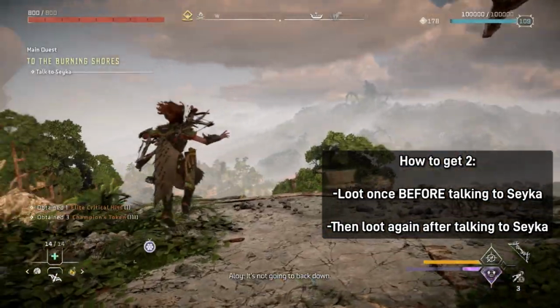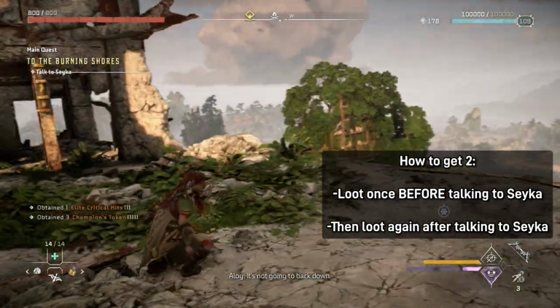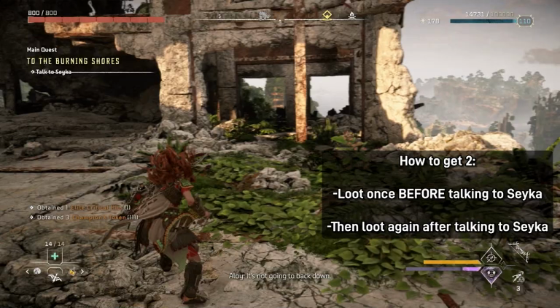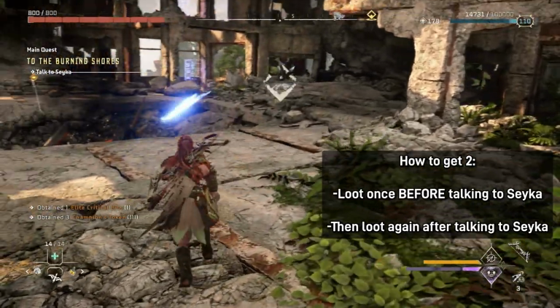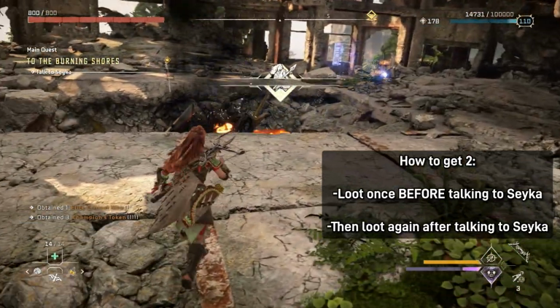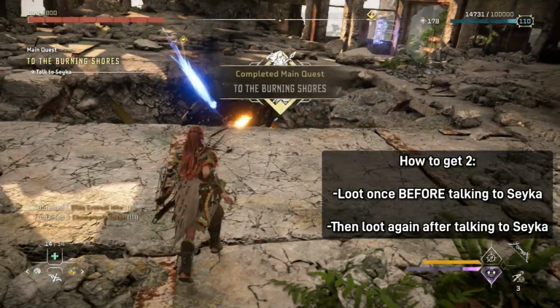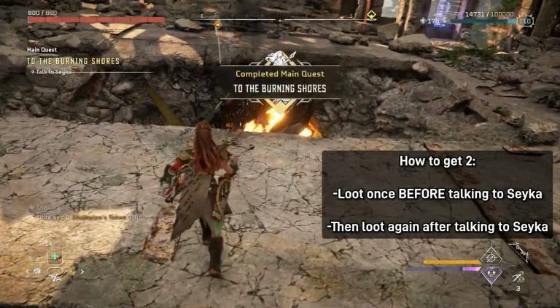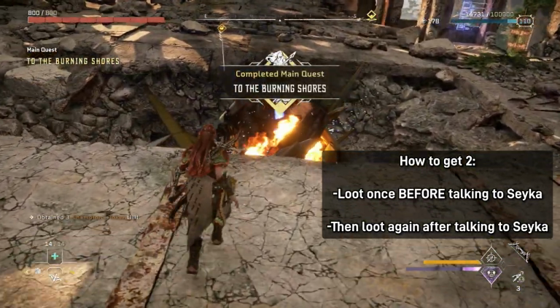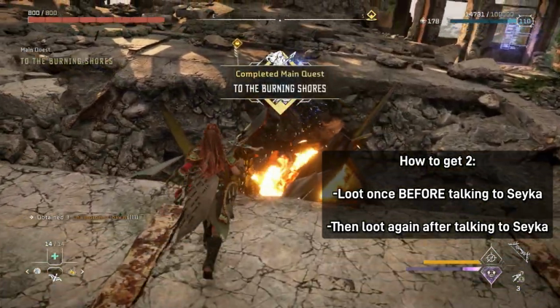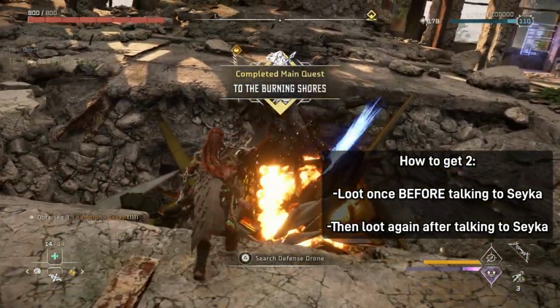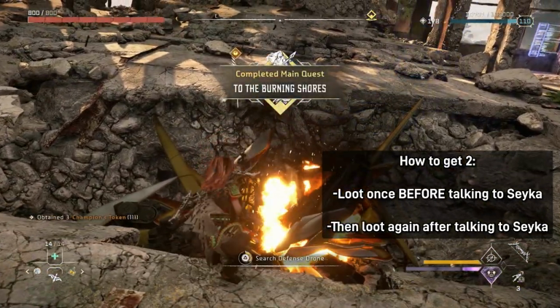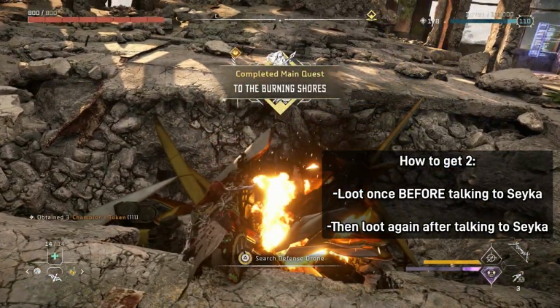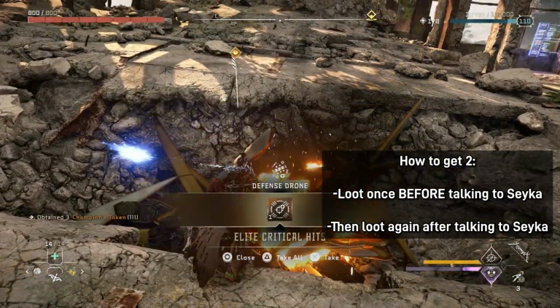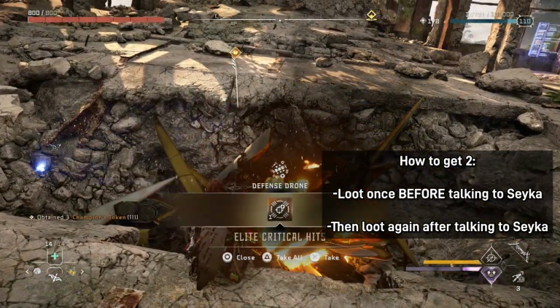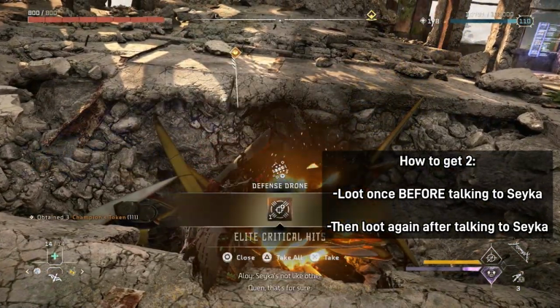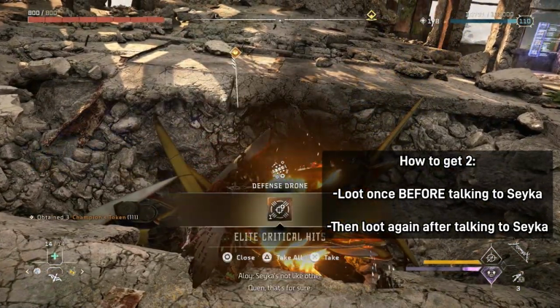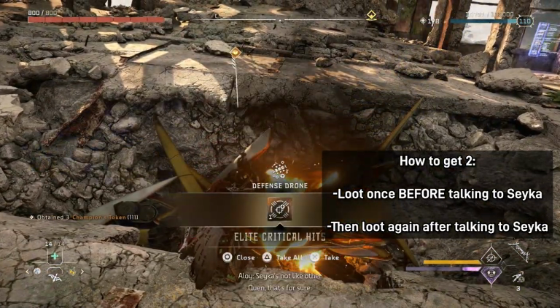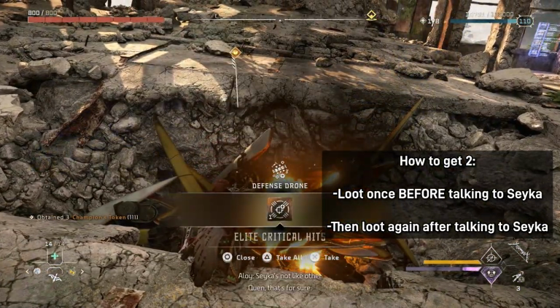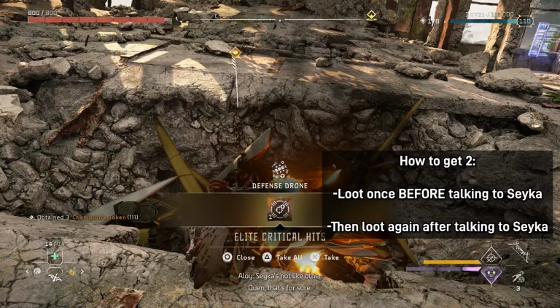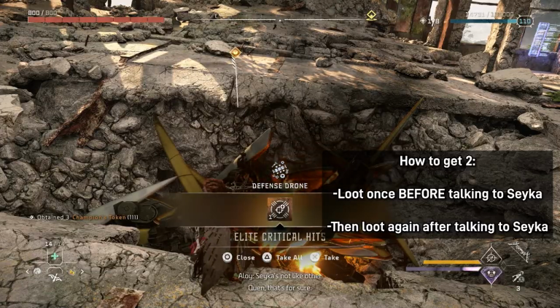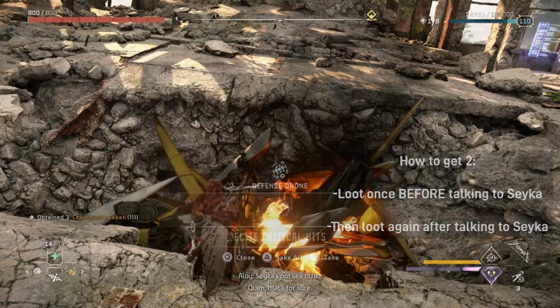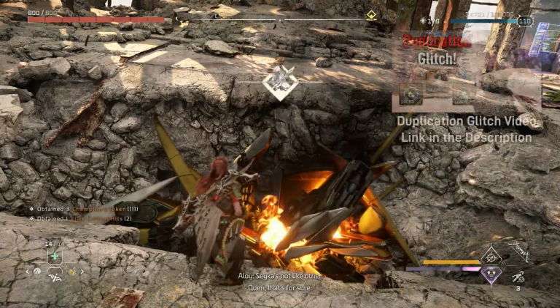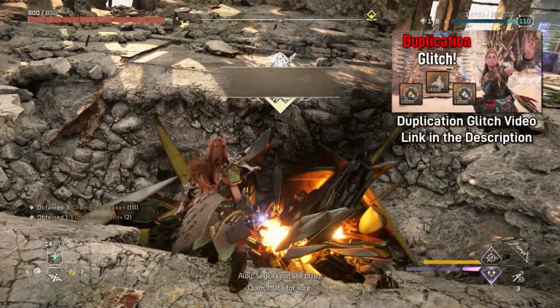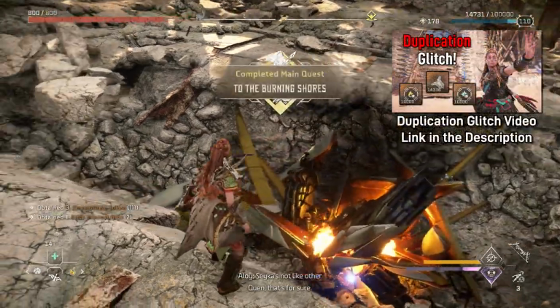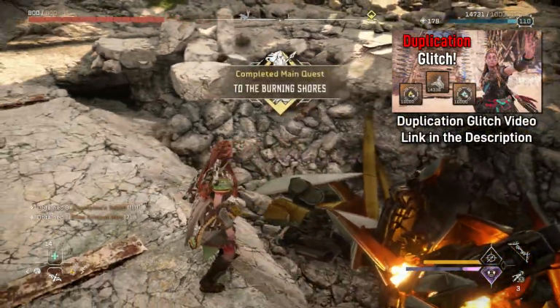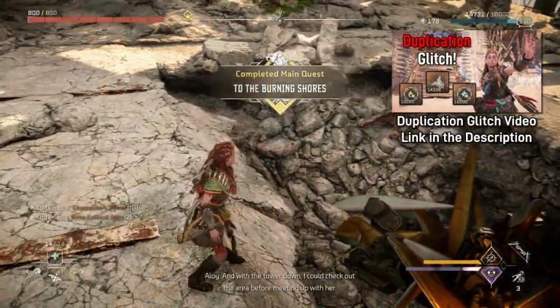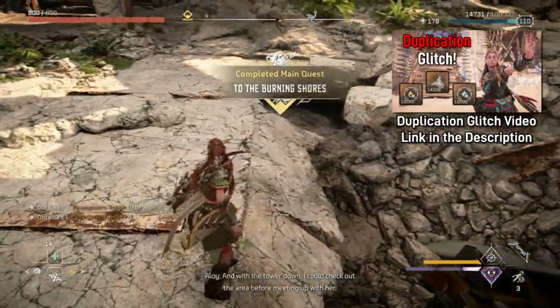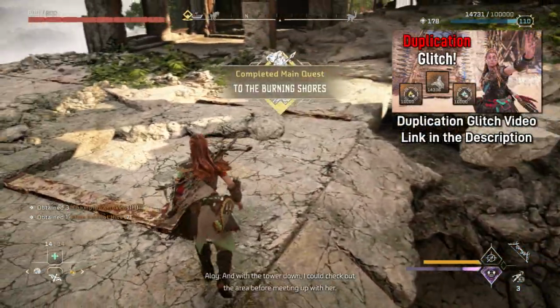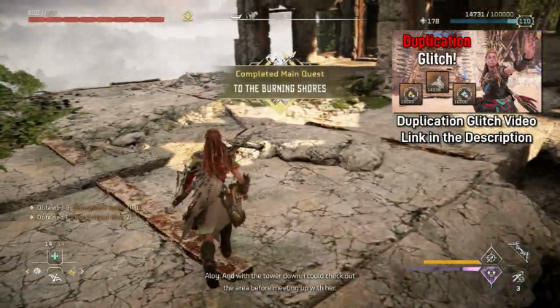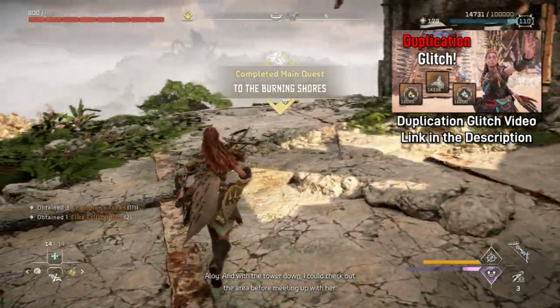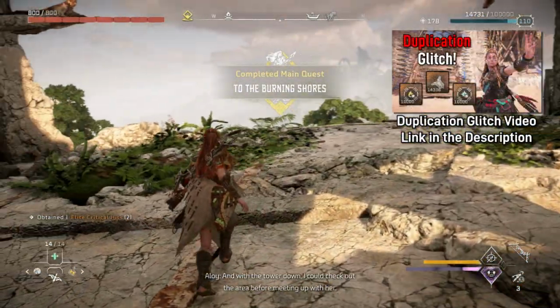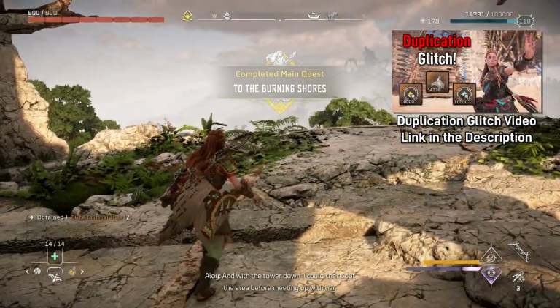After you talk to Seyka, another modification will spawn, so if you loot the tower before and after talking to Seyka you'll get two. It's a neat little trick so you can get more than one per playthrough. You can then also use a duplication glitch to get even more faster.